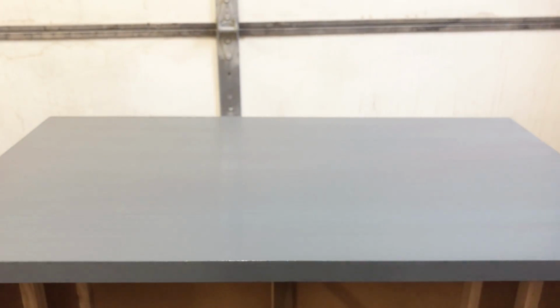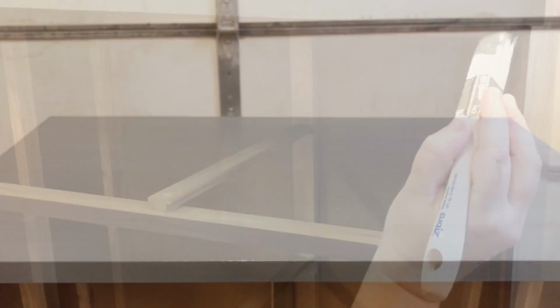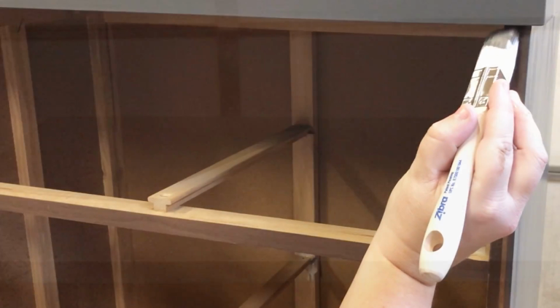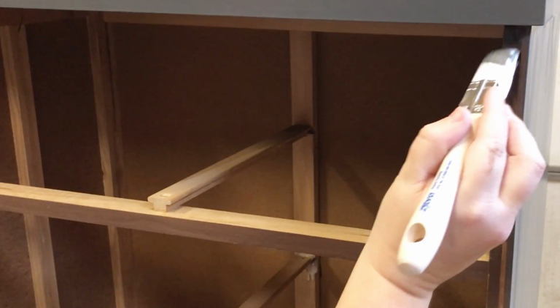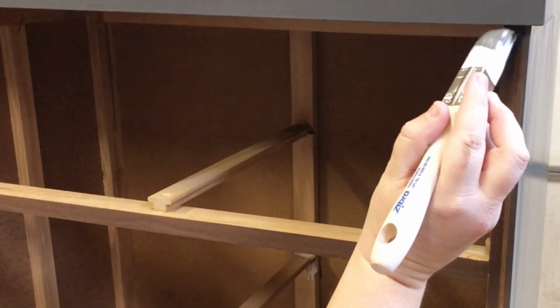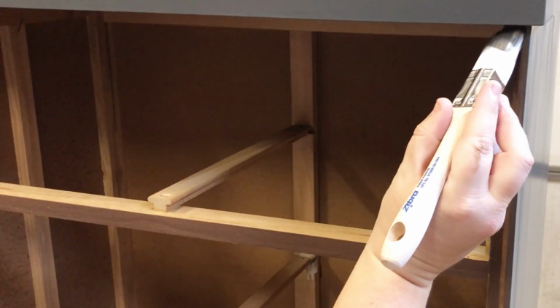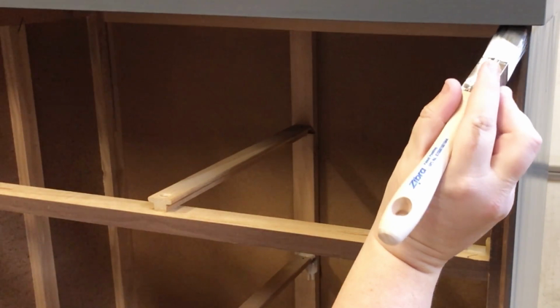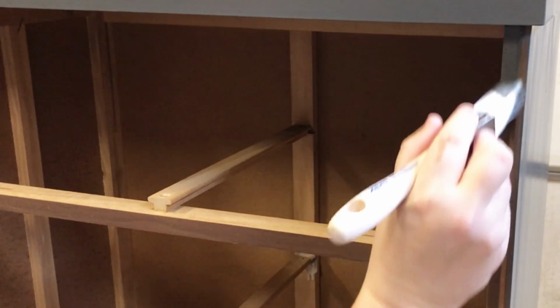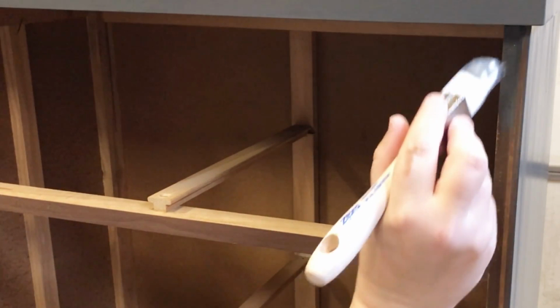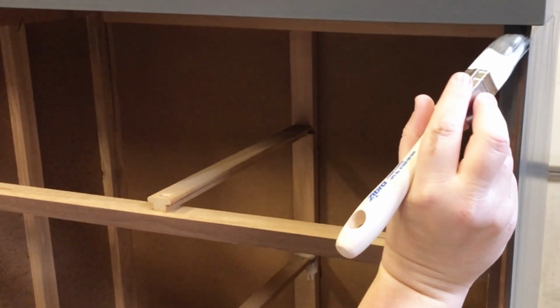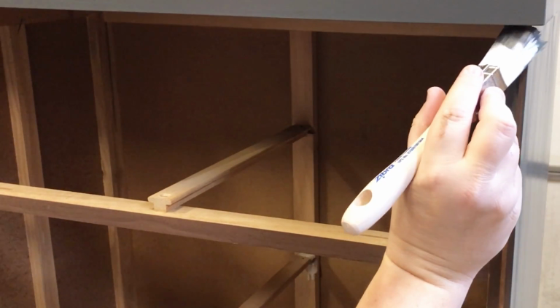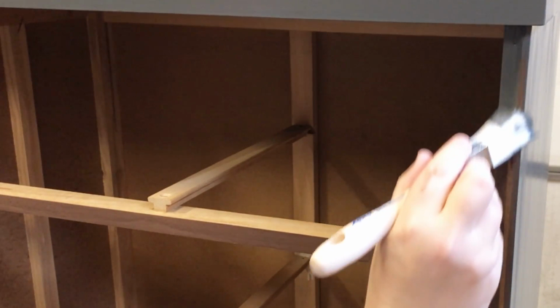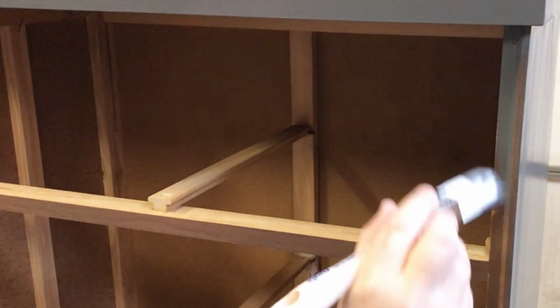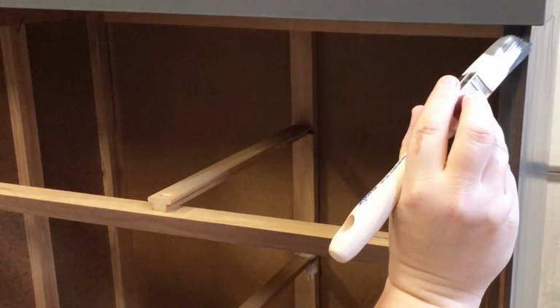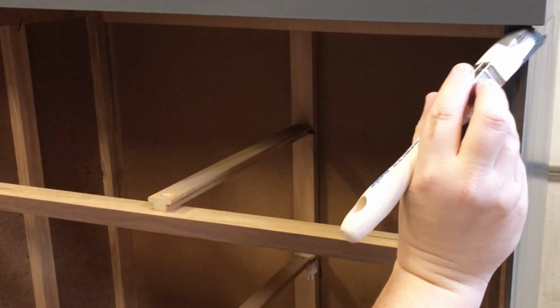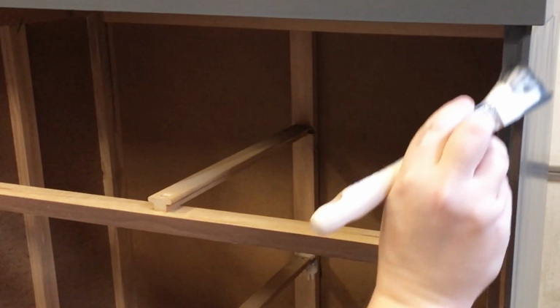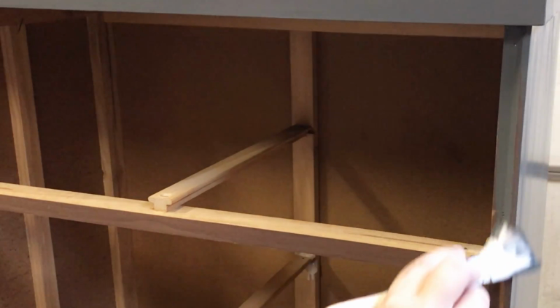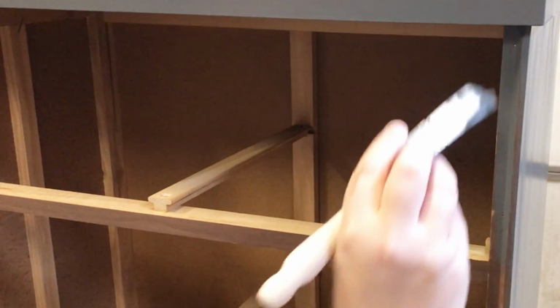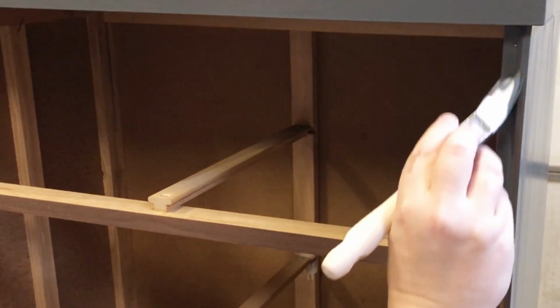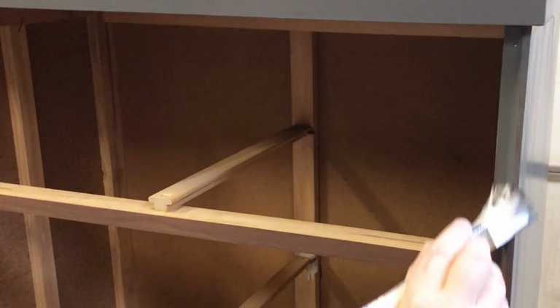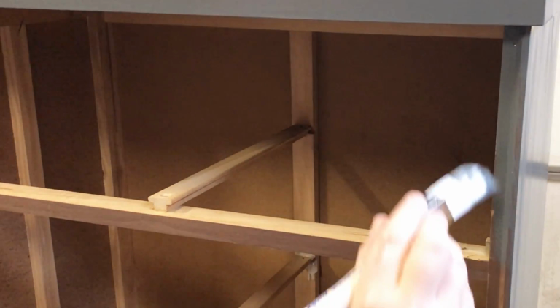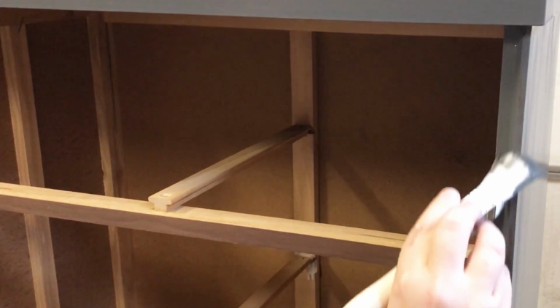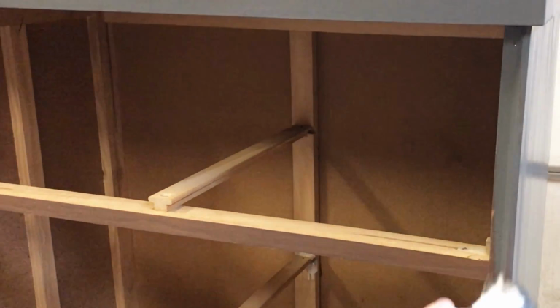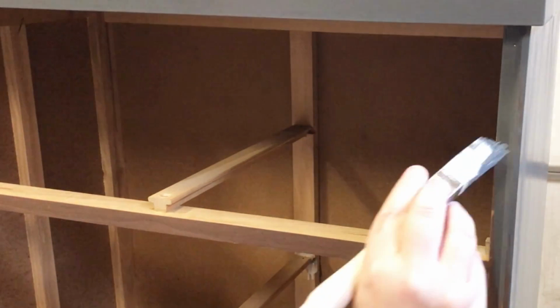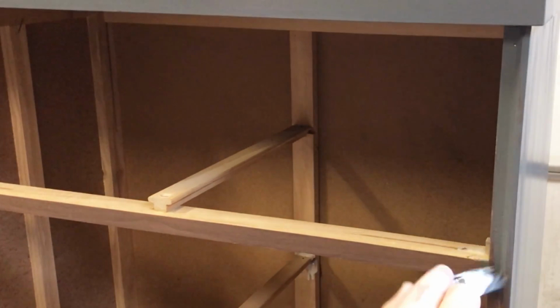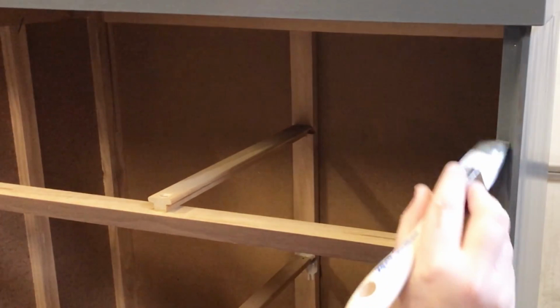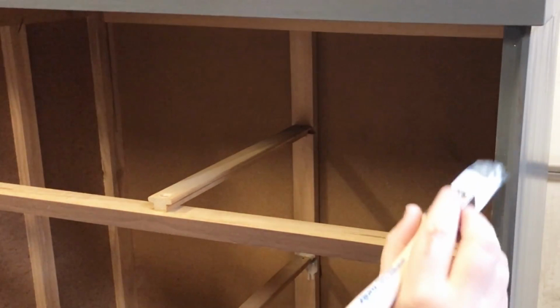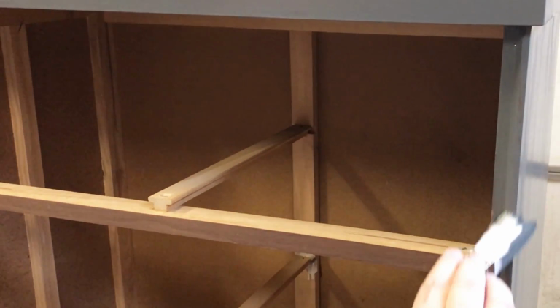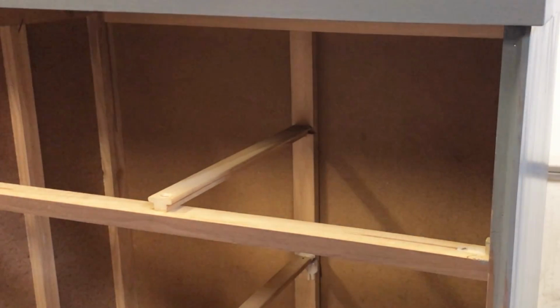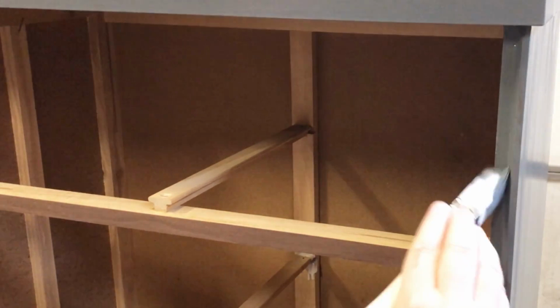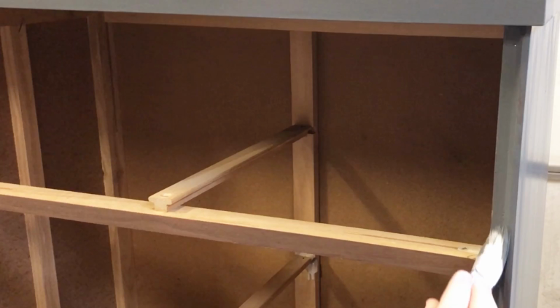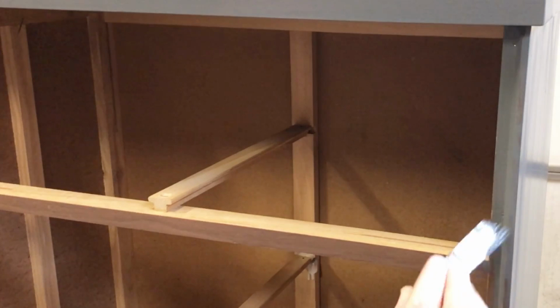For the smaller details on the front of this piece, I switched to my Zebra square brush — it just fits in all these tight spaces so perfectly.